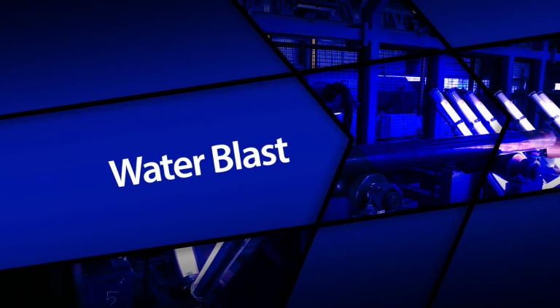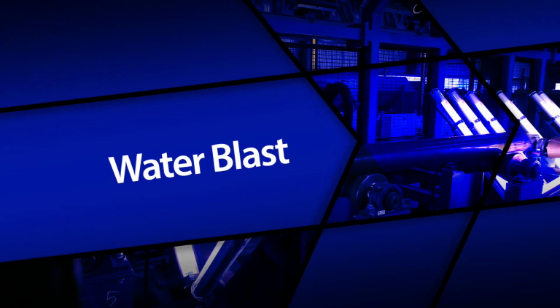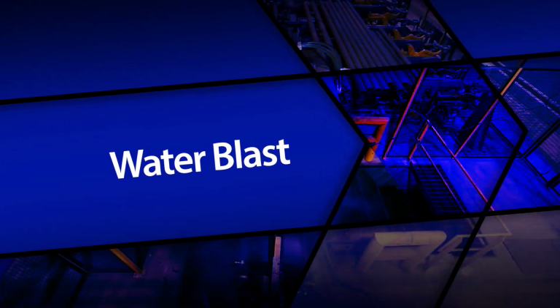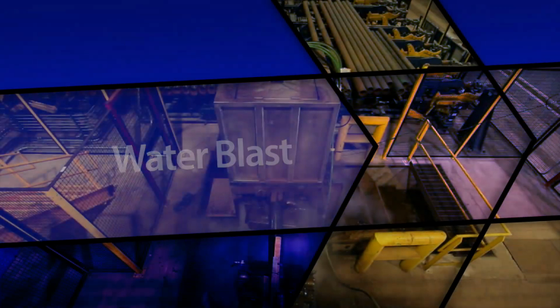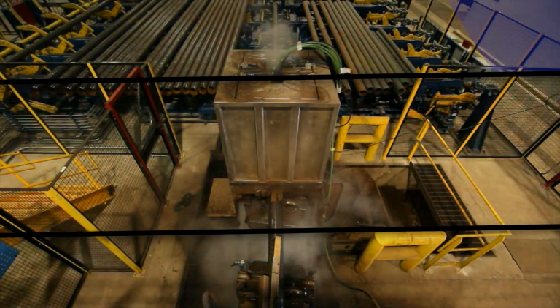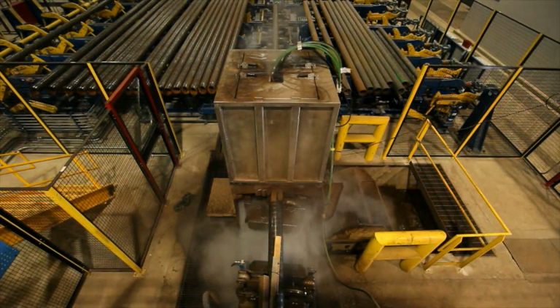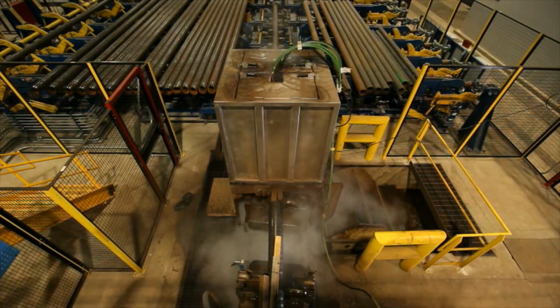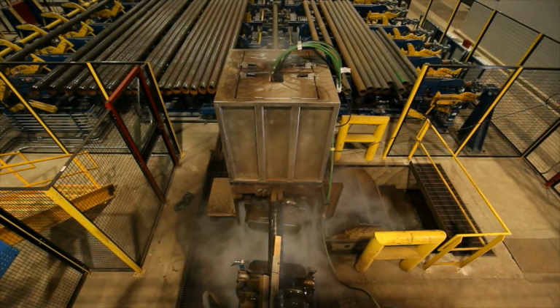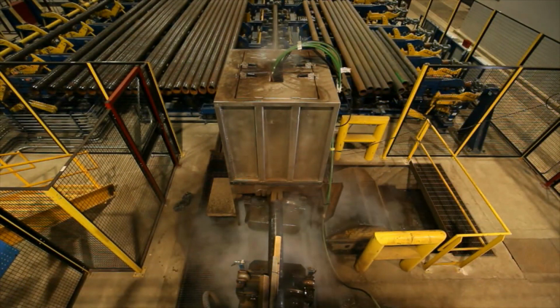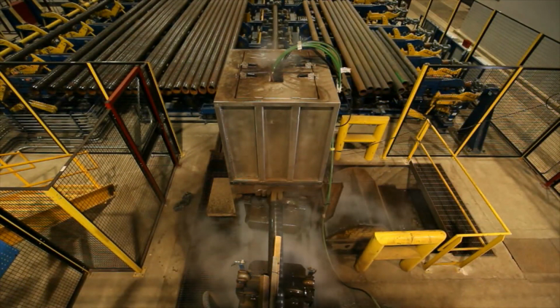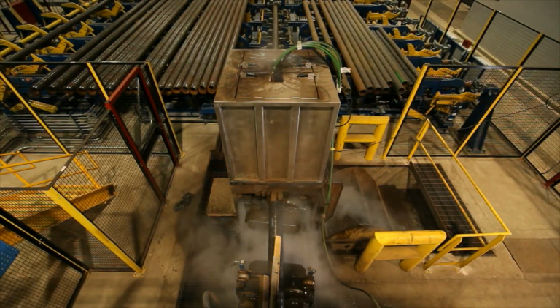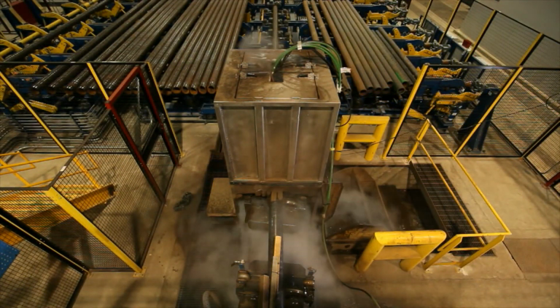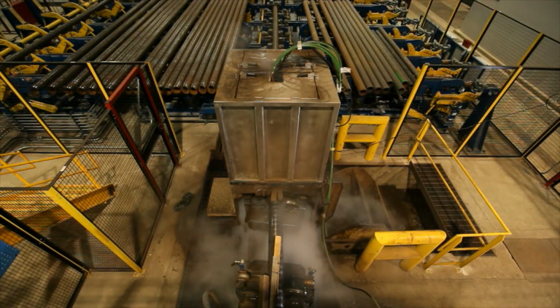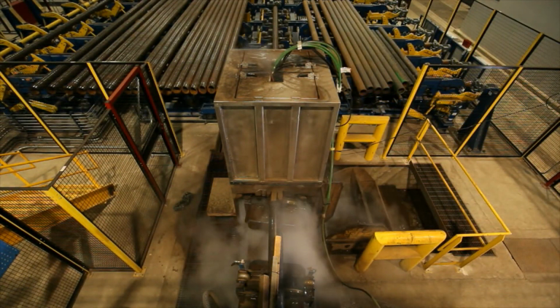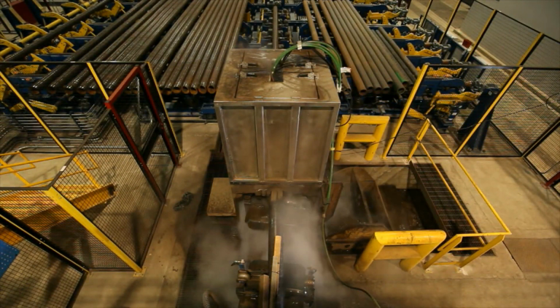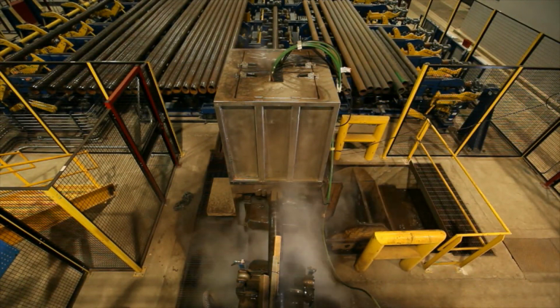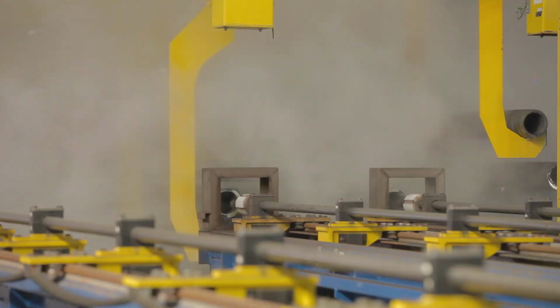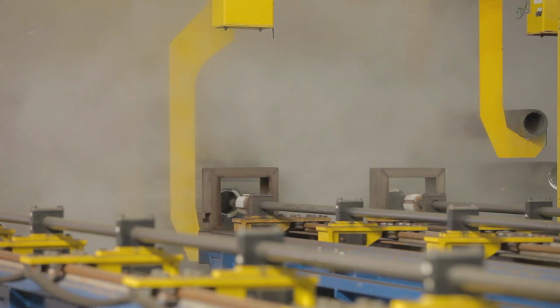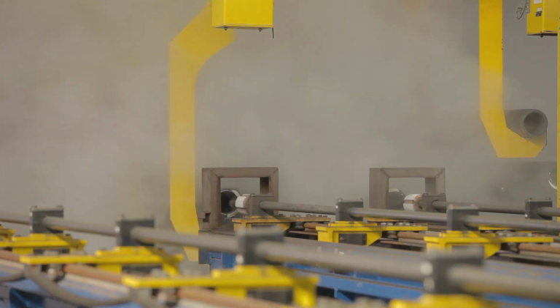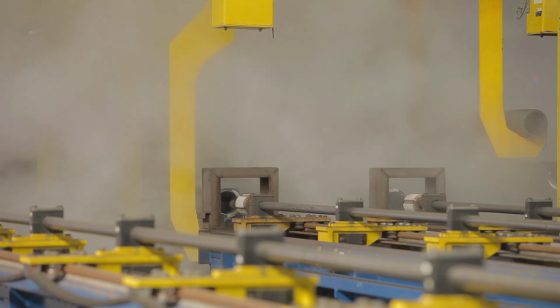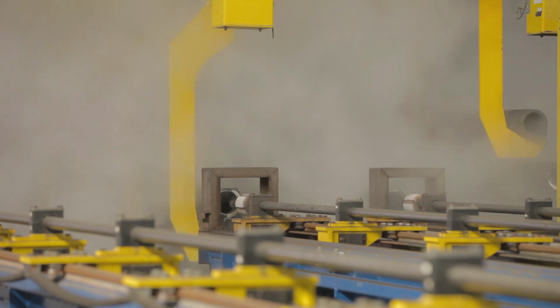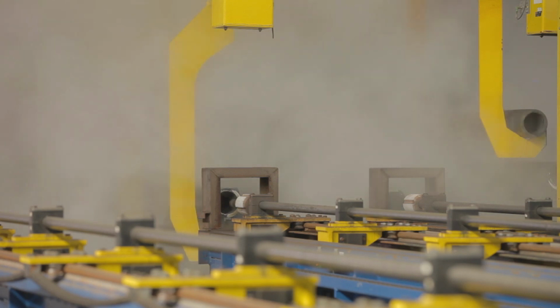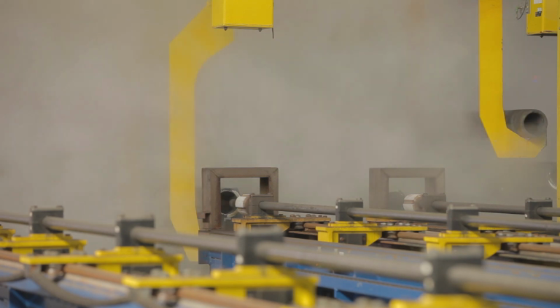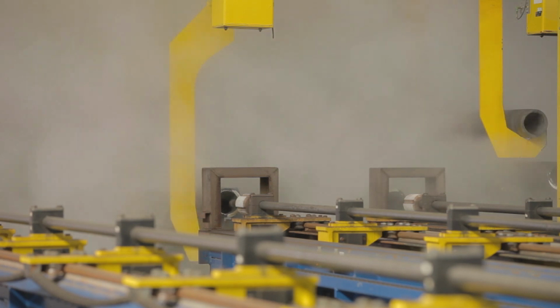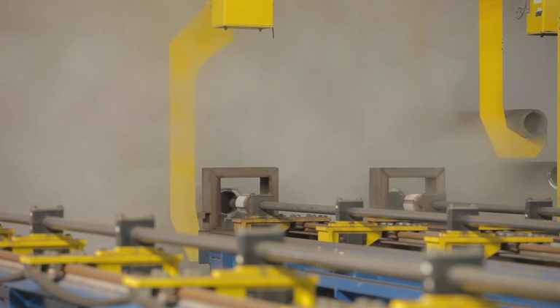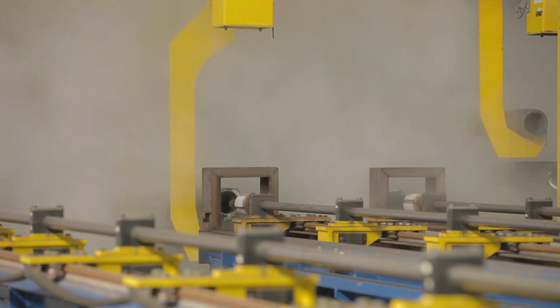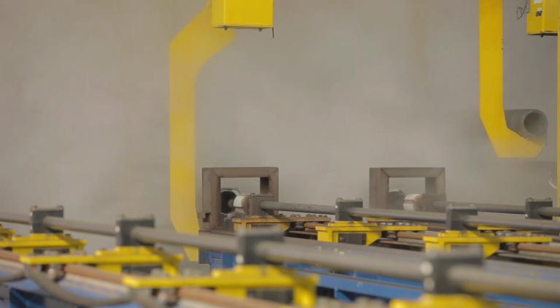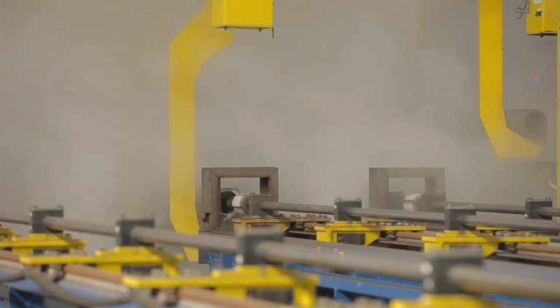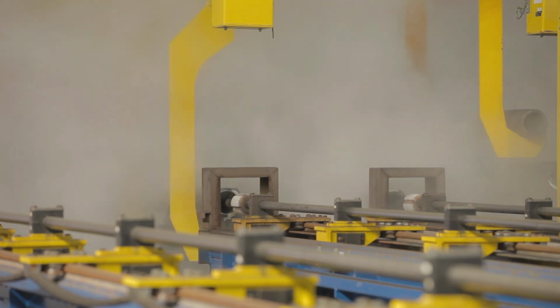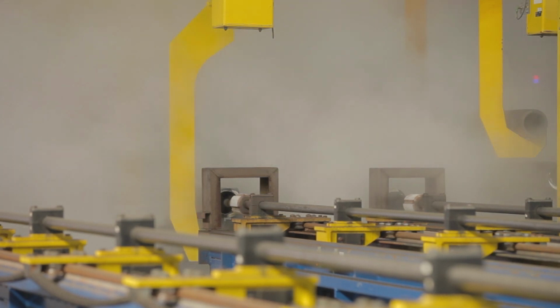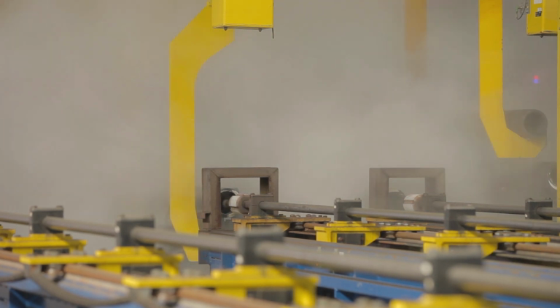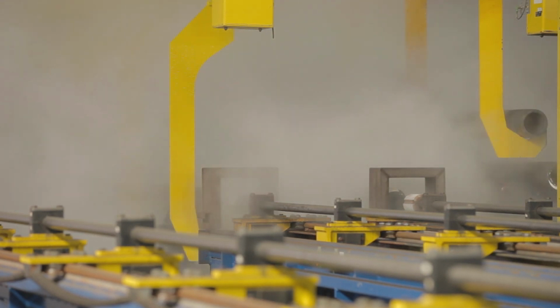Second, water blast. Through our in-line and offline operations, separate outside diameter and inside diameter water blast systems remove scale. This provides a consistent product surface.